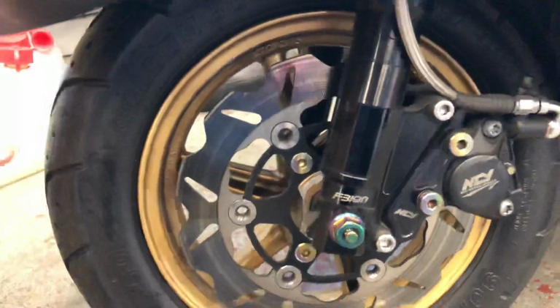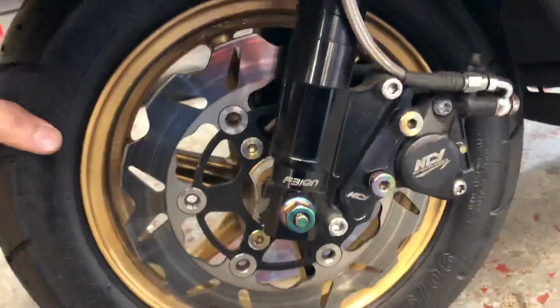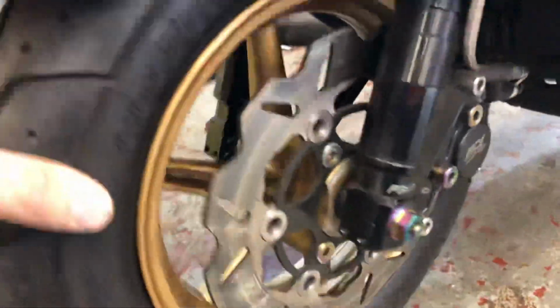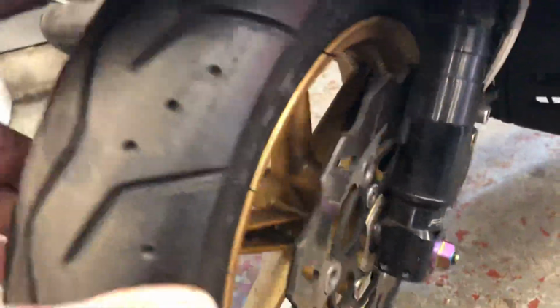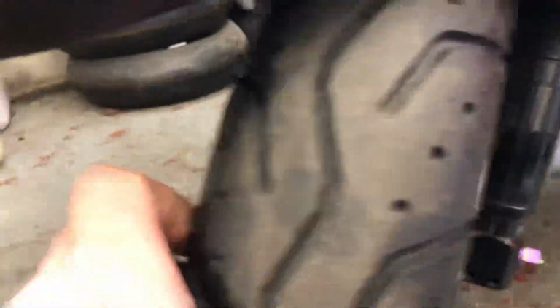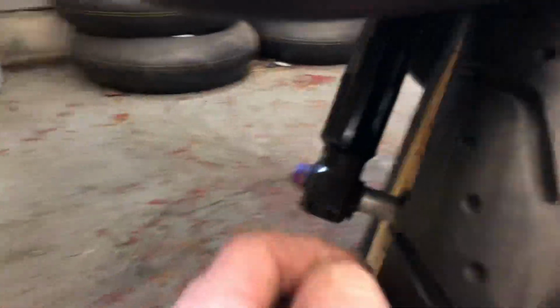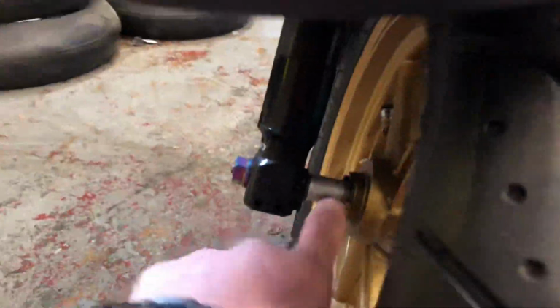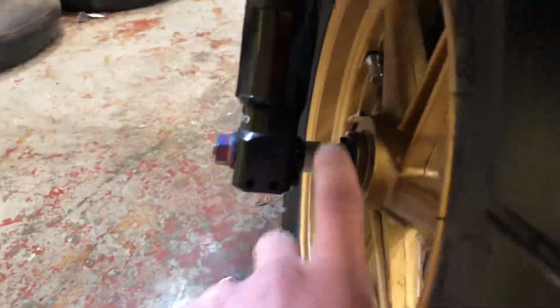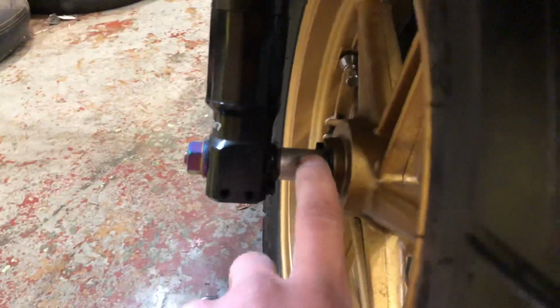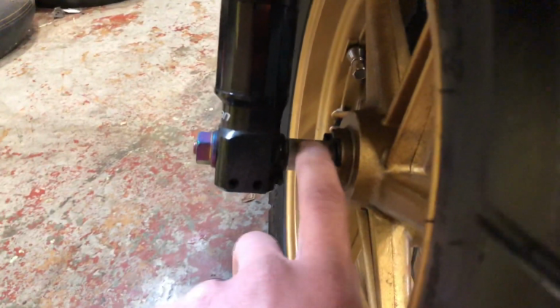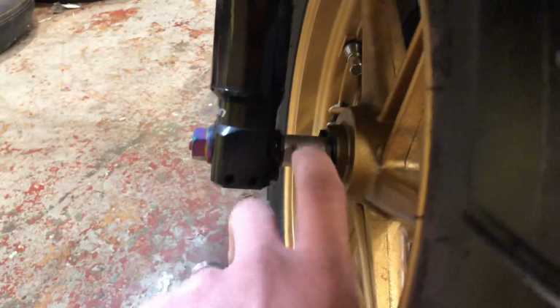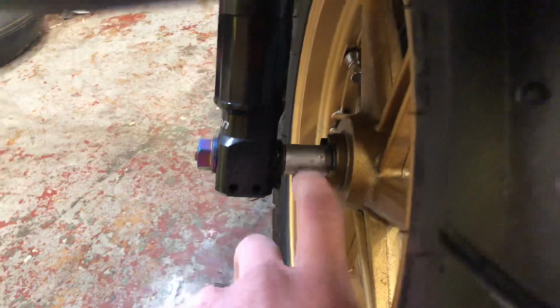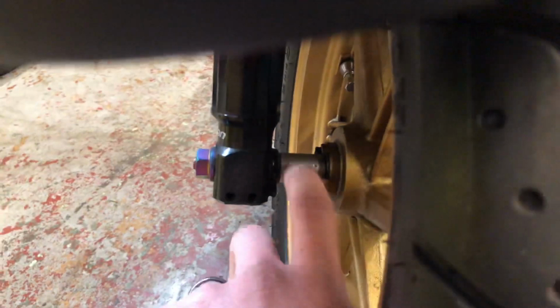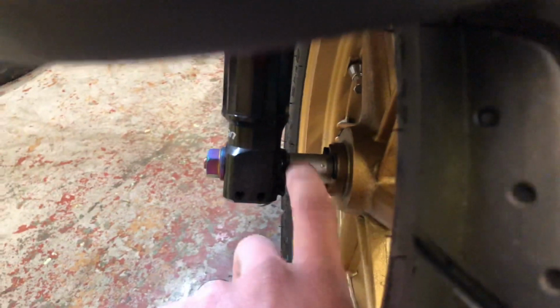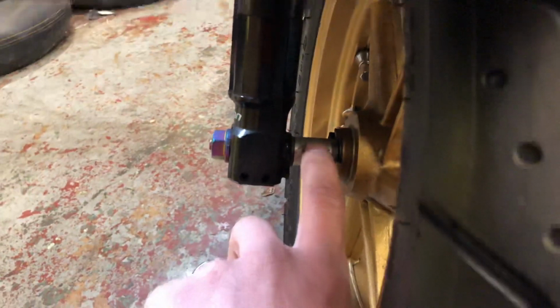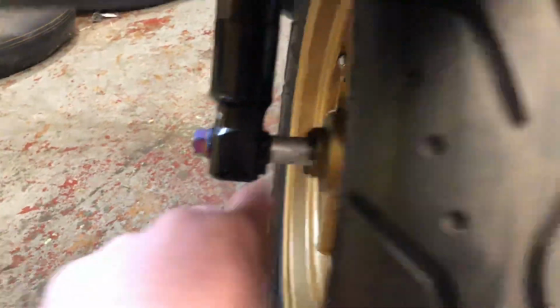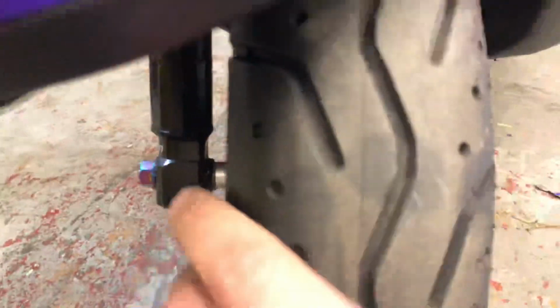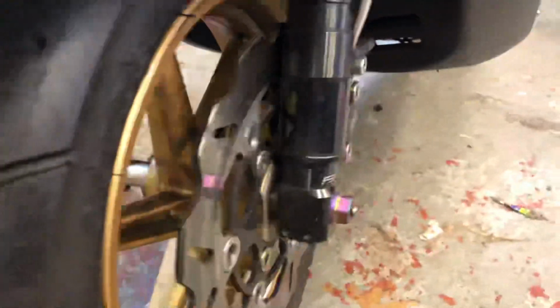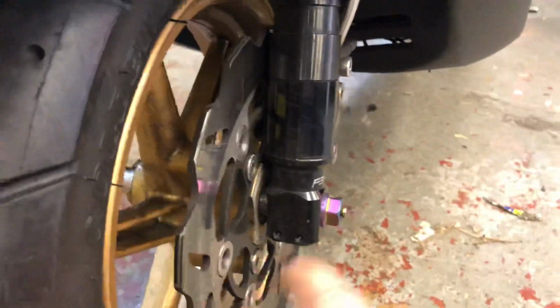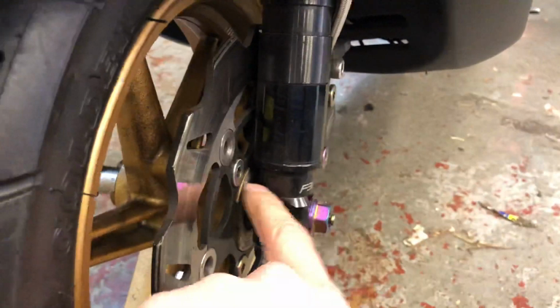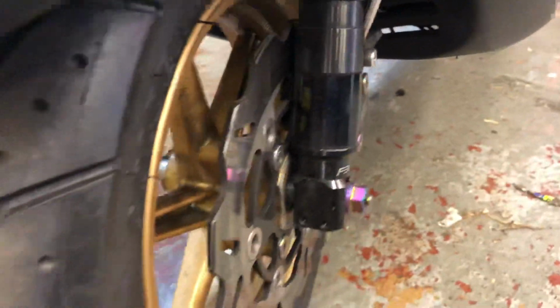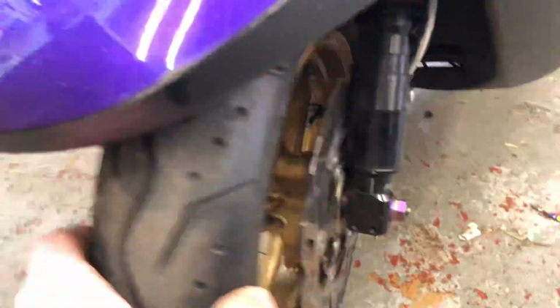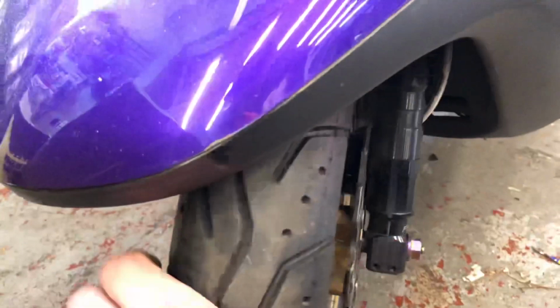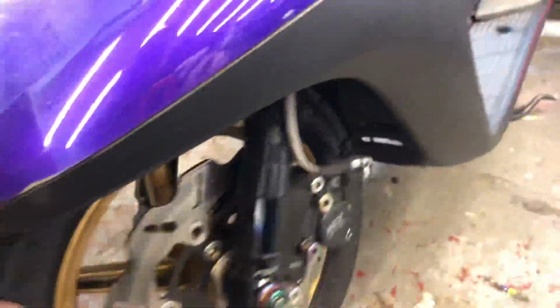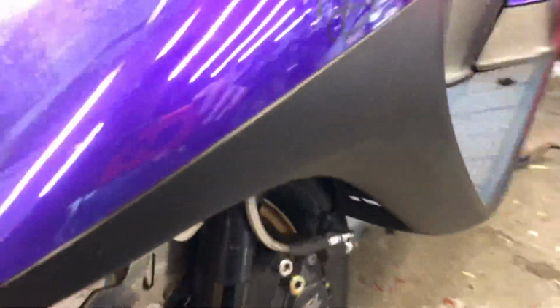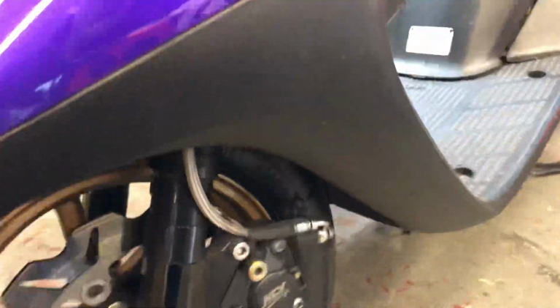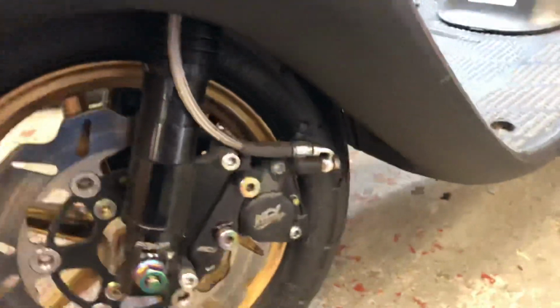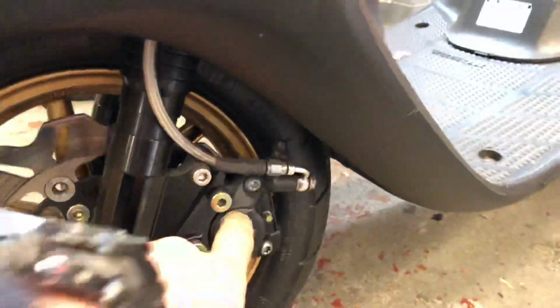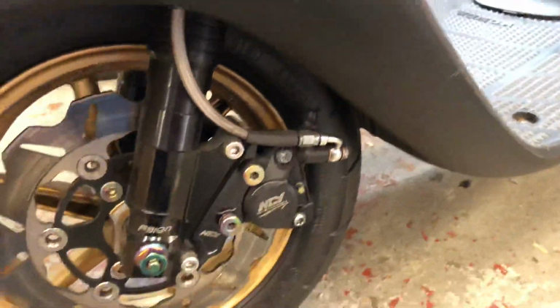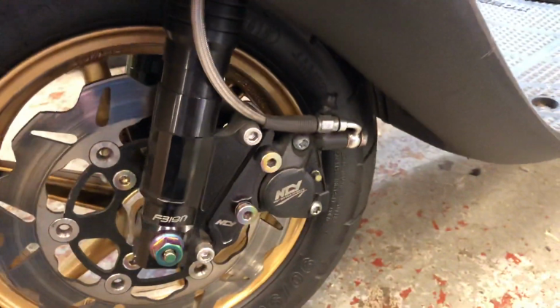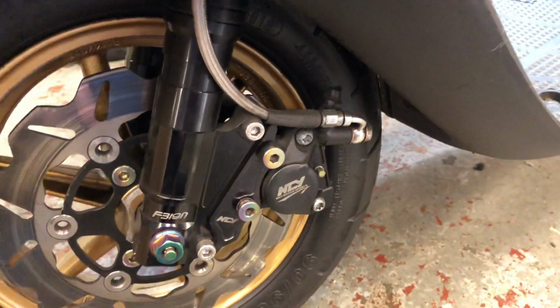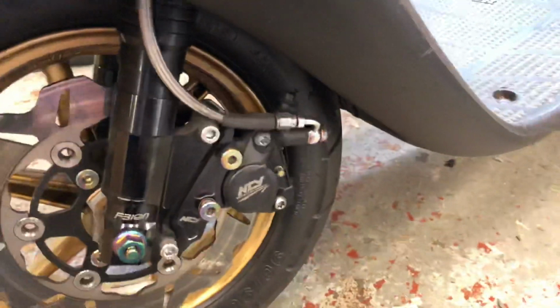When you're setting up your custom stuff, you need to center up your wheel. We sell aluminum spacers here and you just cut them to size to get your wheel centered within your fork. There are a lot of different options on calipers.